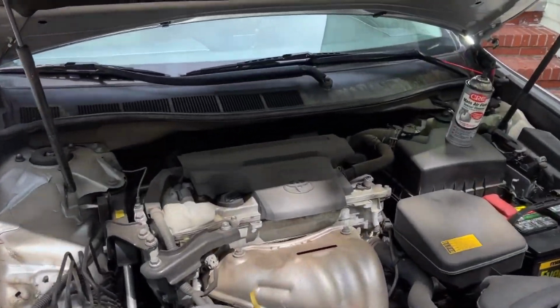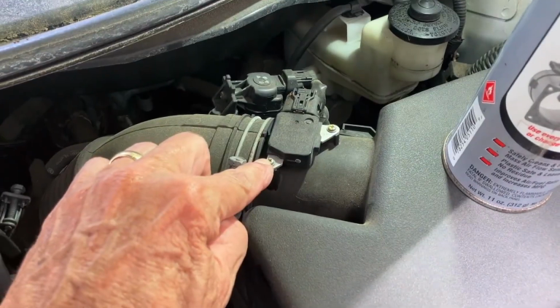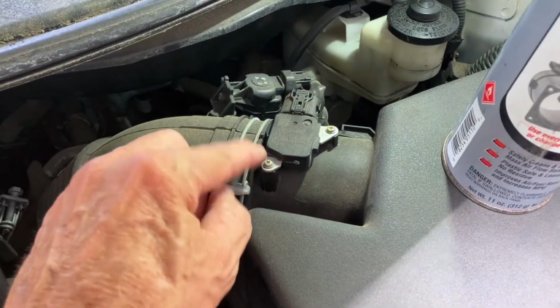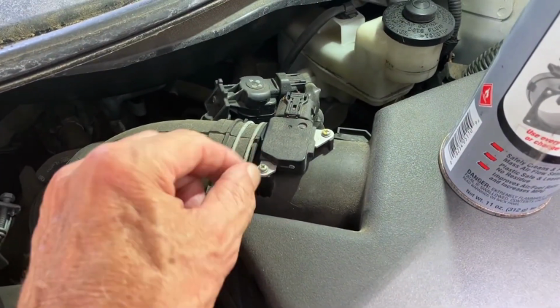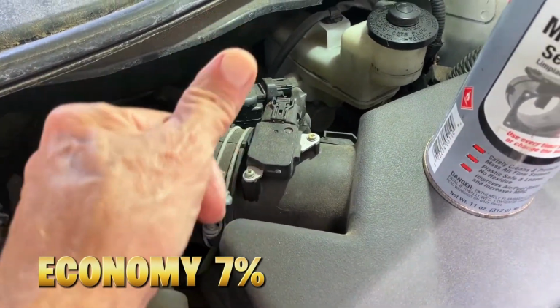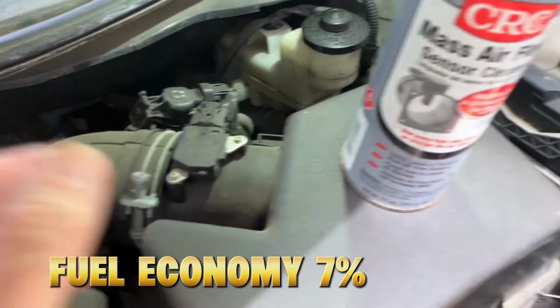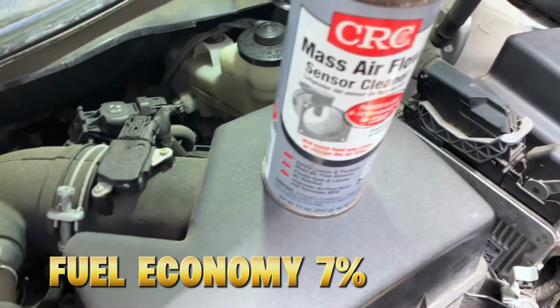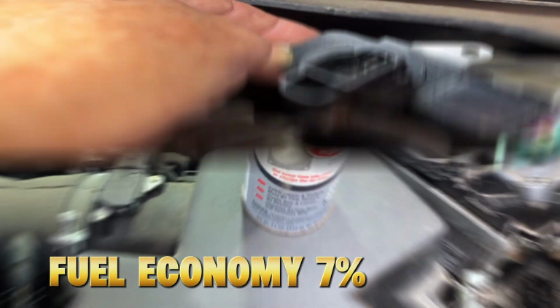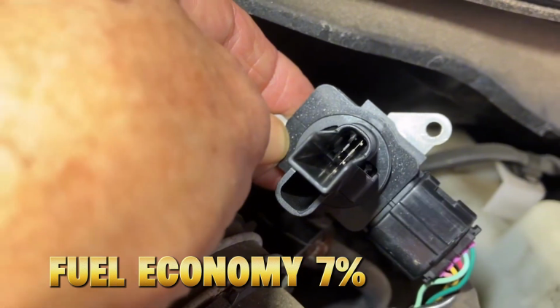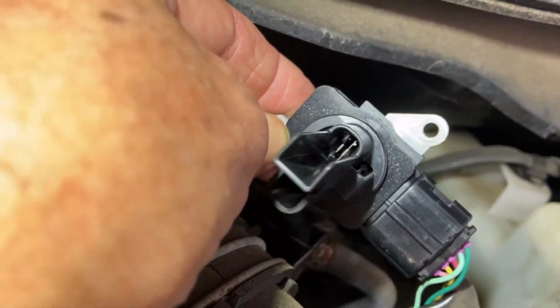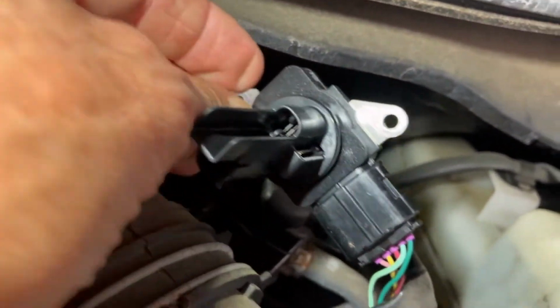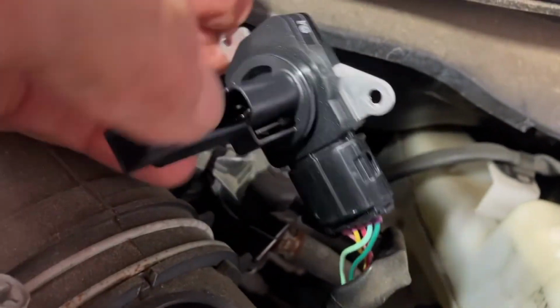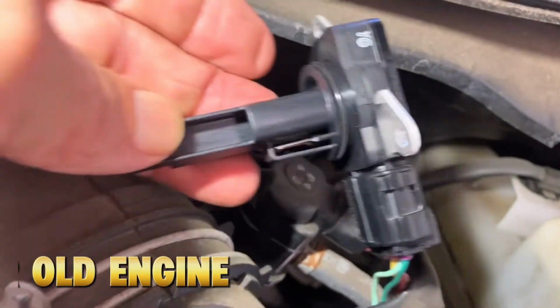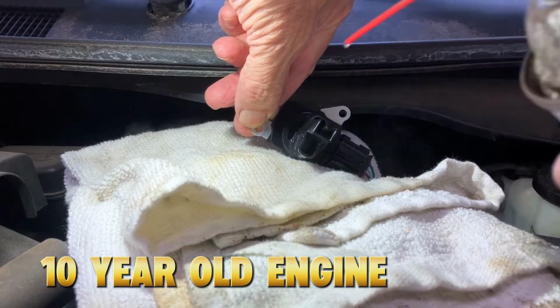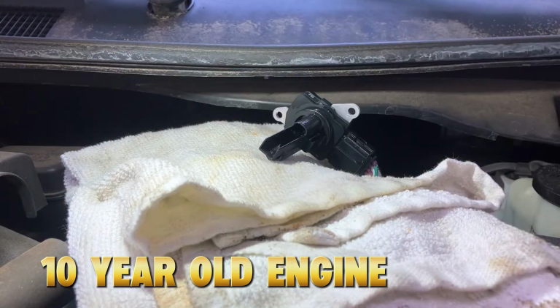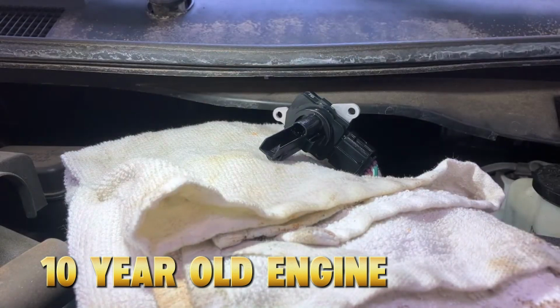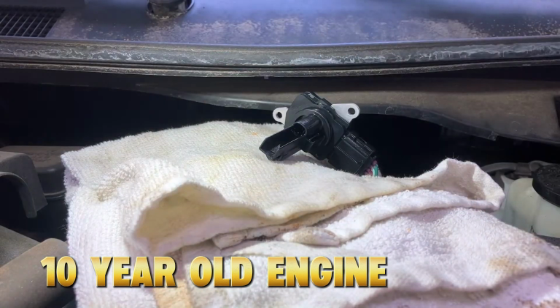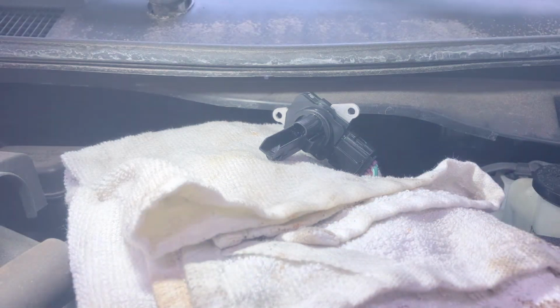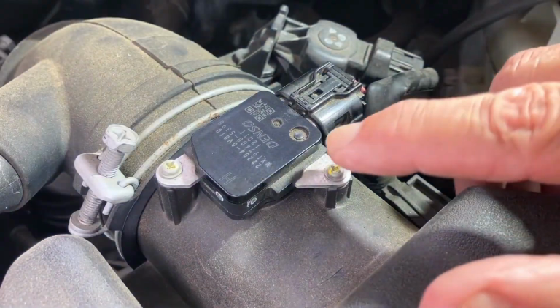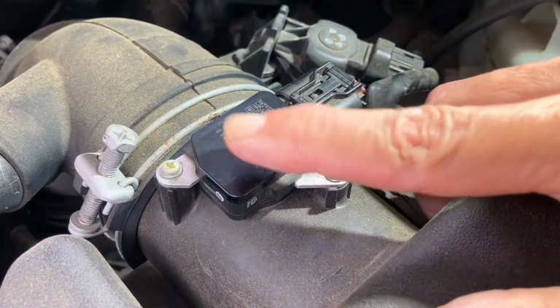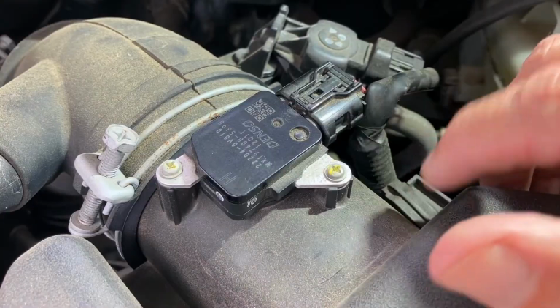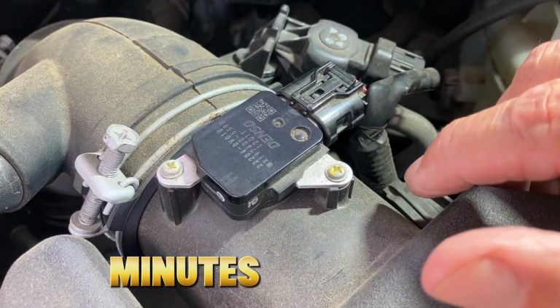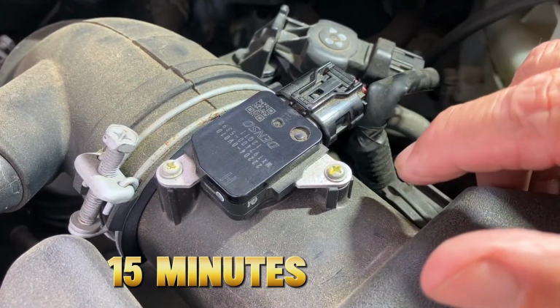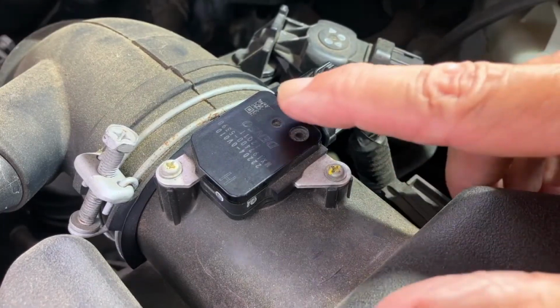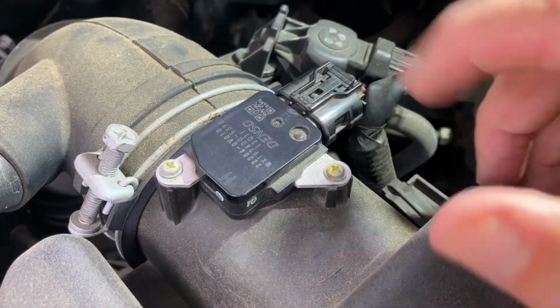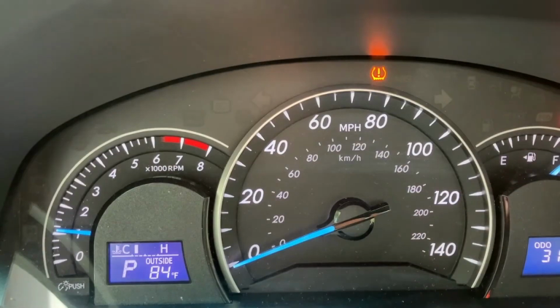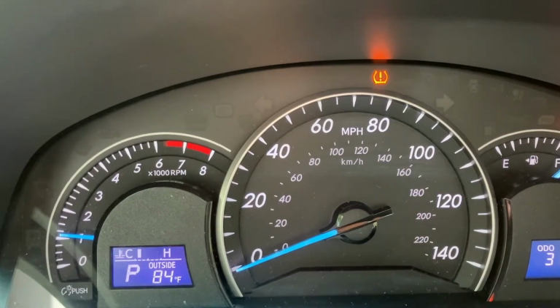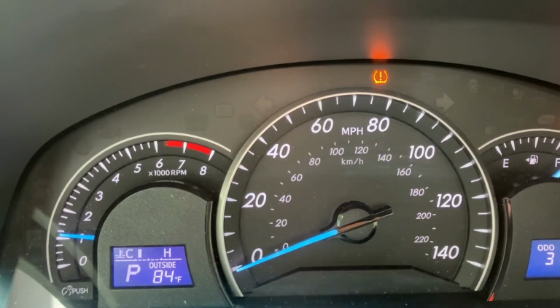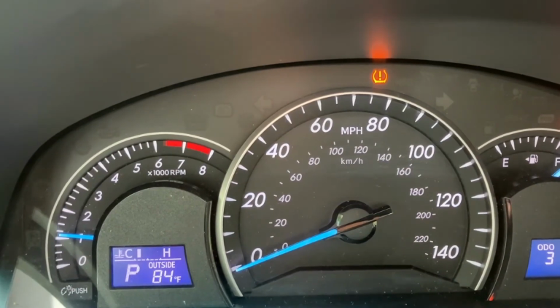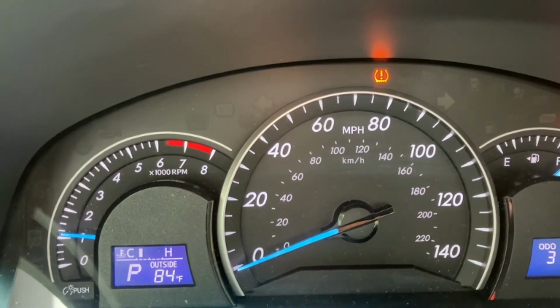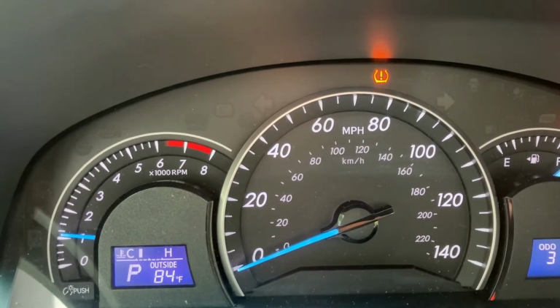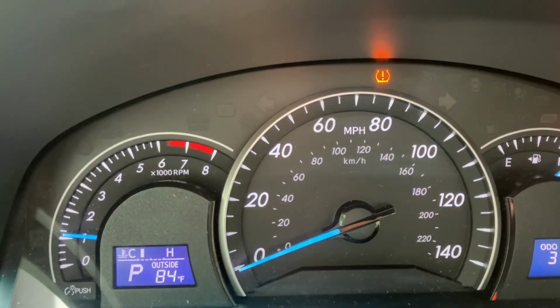A test by Project Farm showed fuel economy improved by 7% and throttle delay decreased after MAF cleaning on a 10-year-old engine. Just make sure to disconnect the battery for 15 minutes afterward — this resets your ECU to relearn correct airflow.